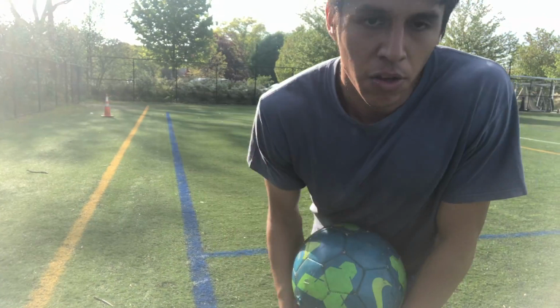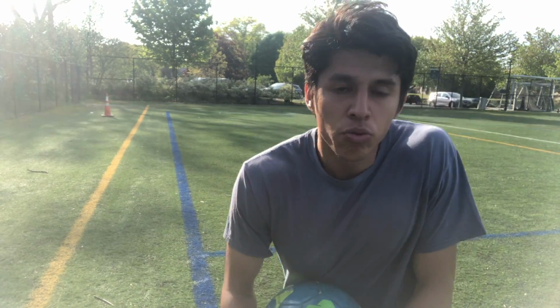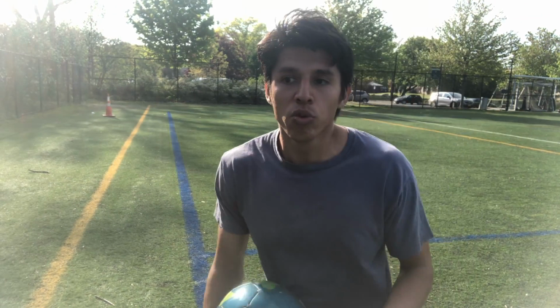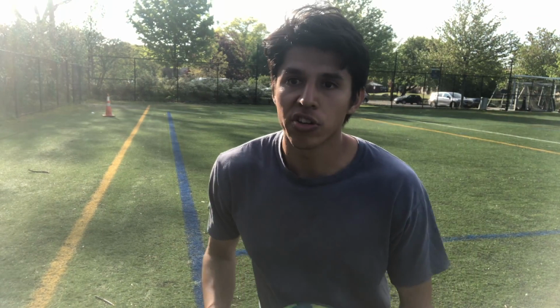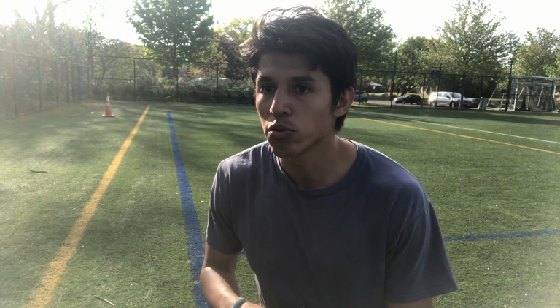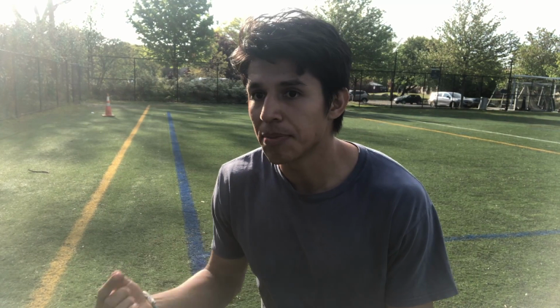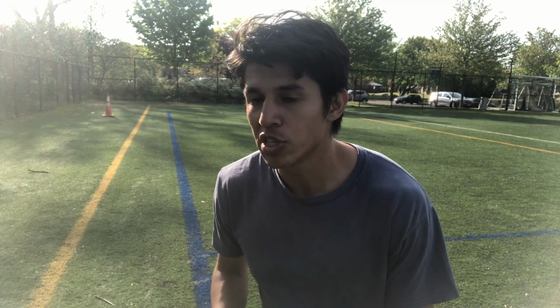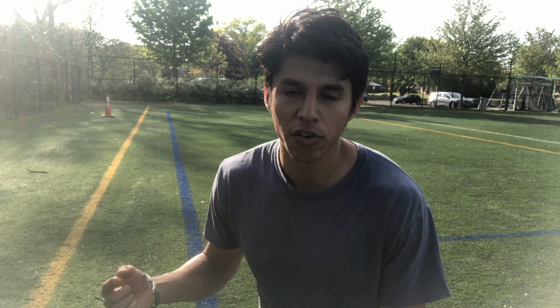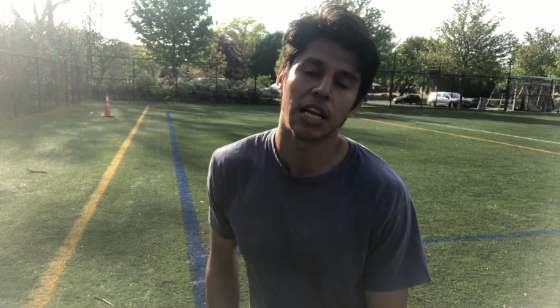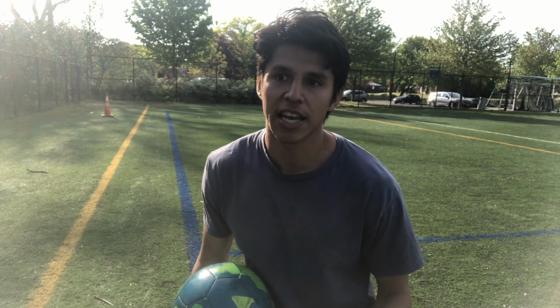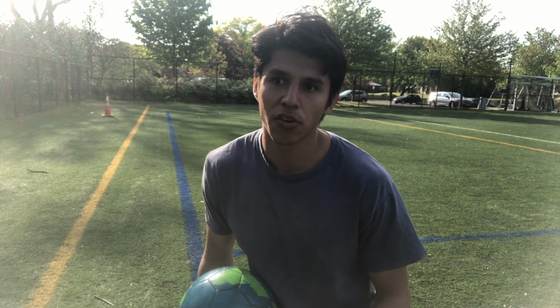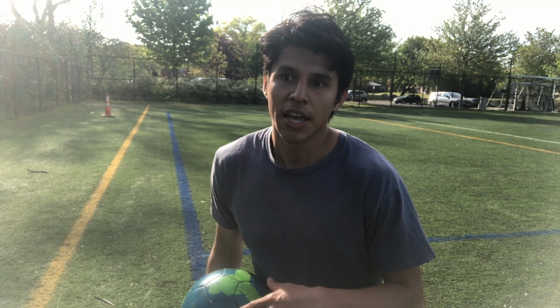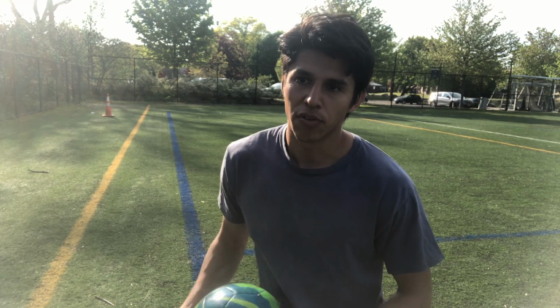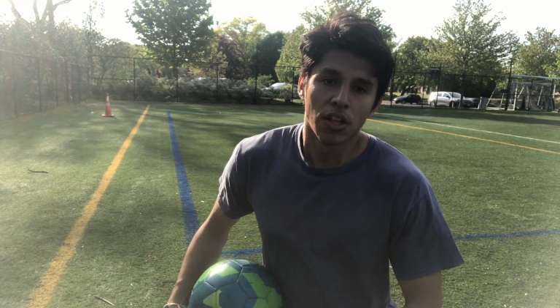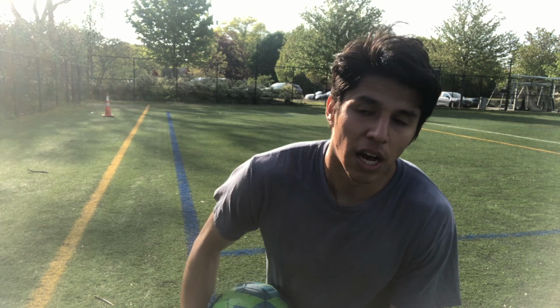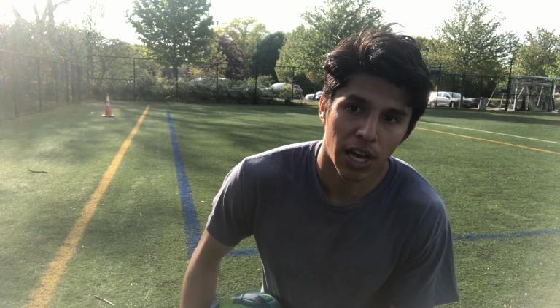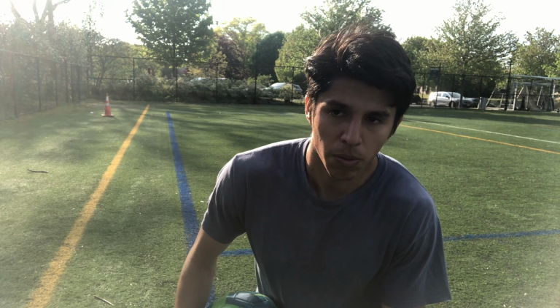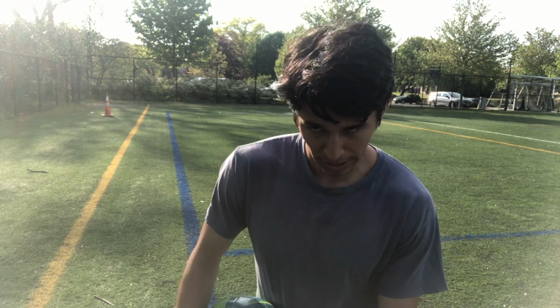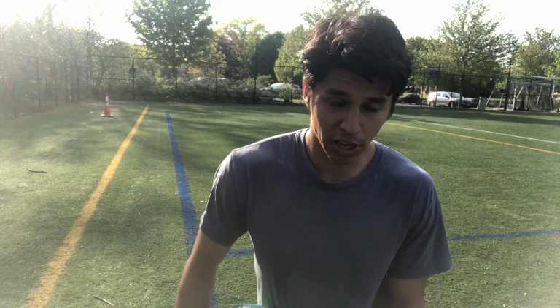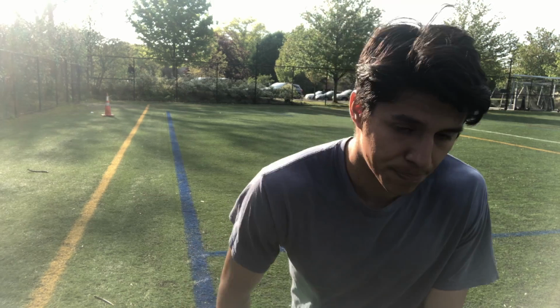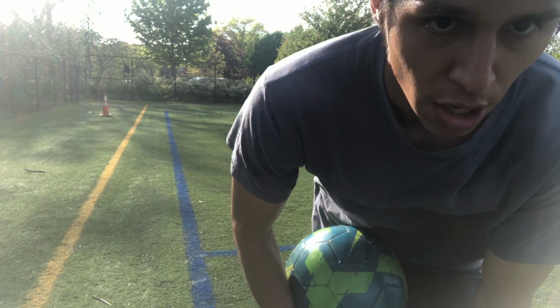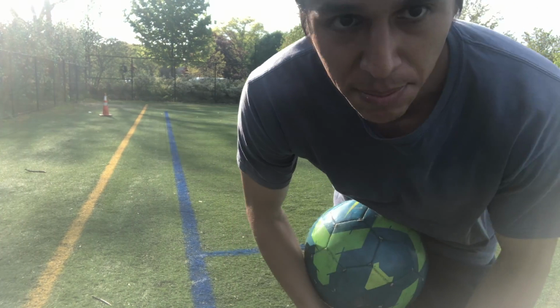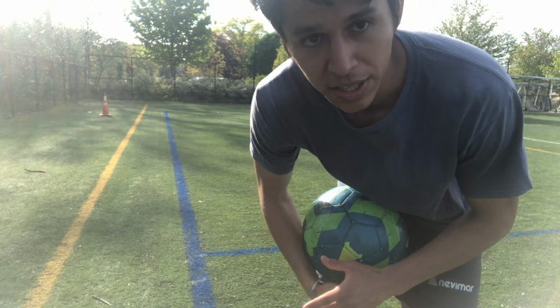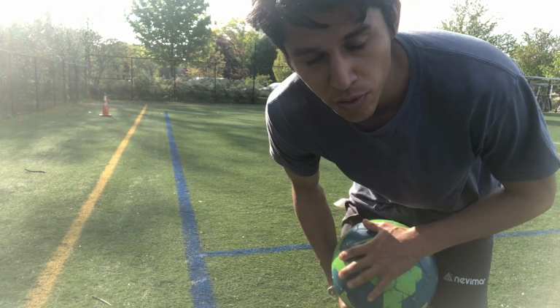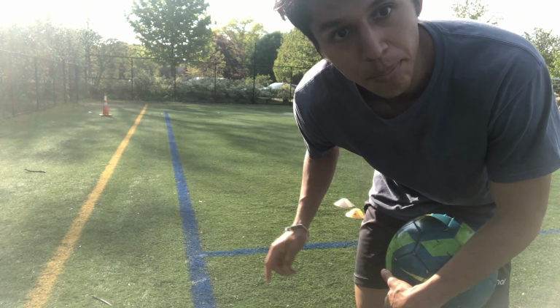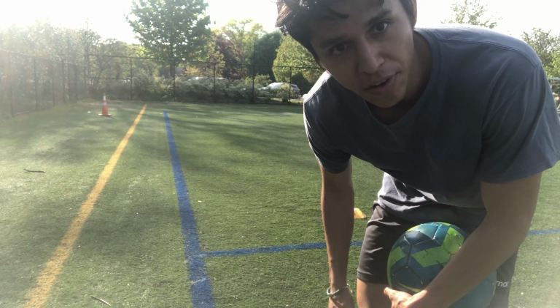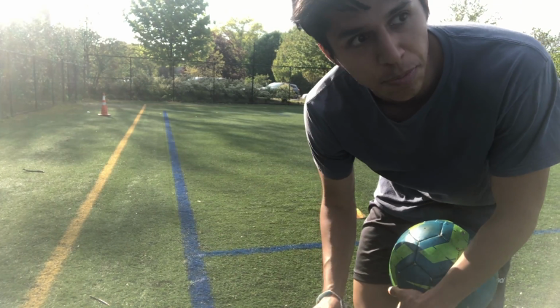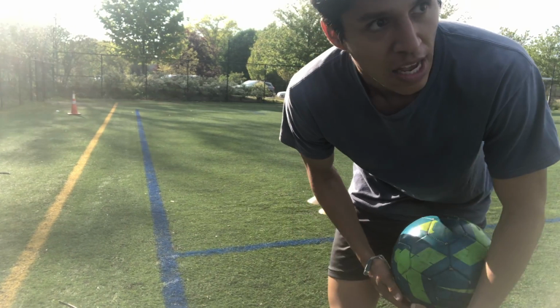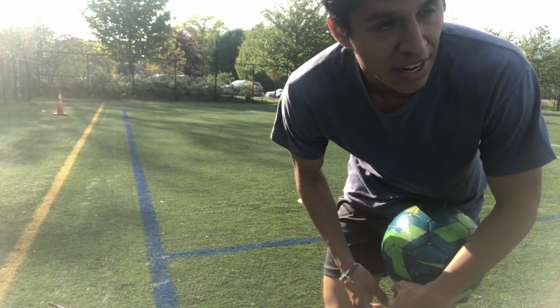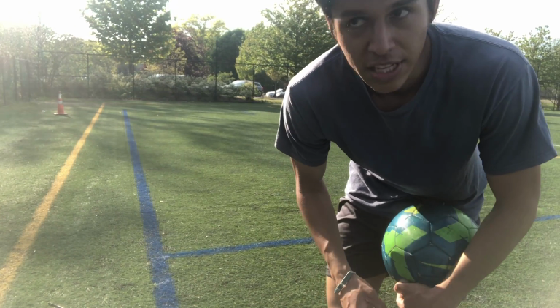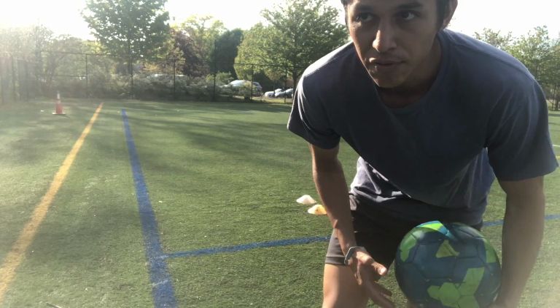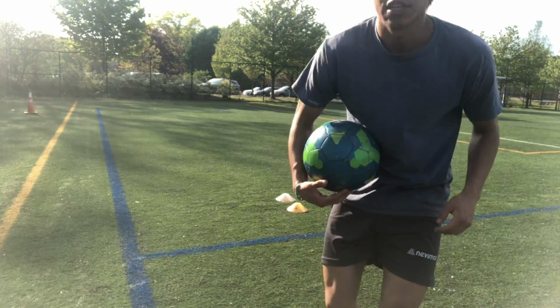Now once you do those moves on your left foot, do the same thing going to your right foot — the same technique, inside the foot and outside the foot. Now I'm gonna show you how to do it landing on your kicking foot. Same moves — practice any move you like, beating the defender at speed — and now you're gonna land on your kicking foot, just like this.